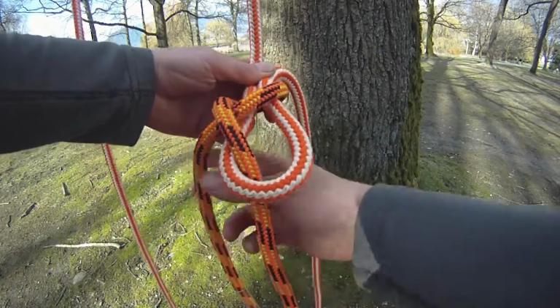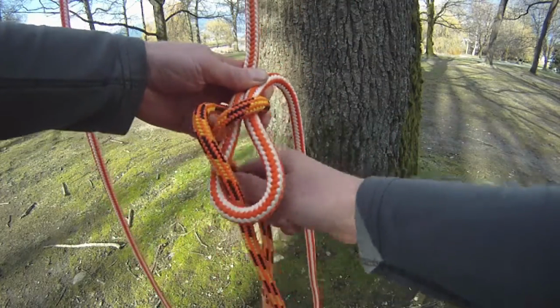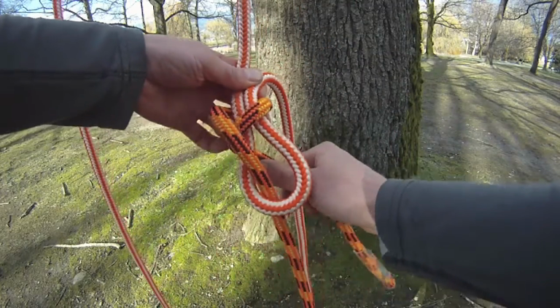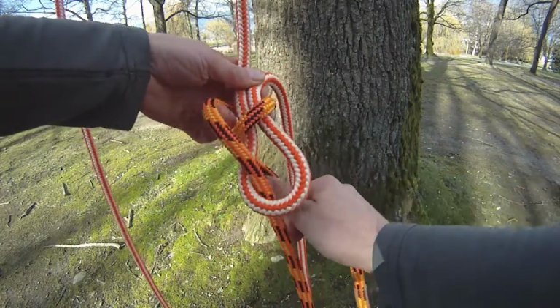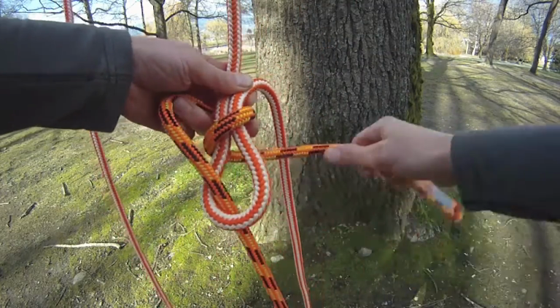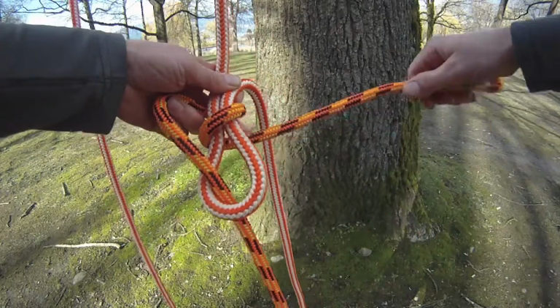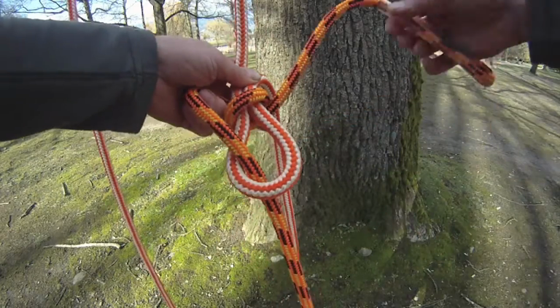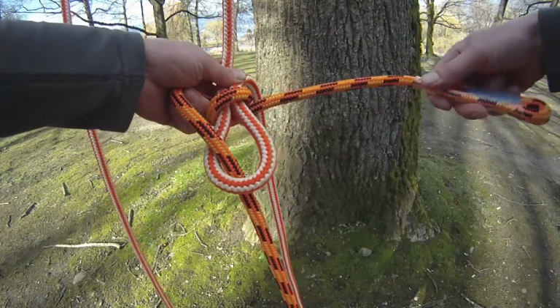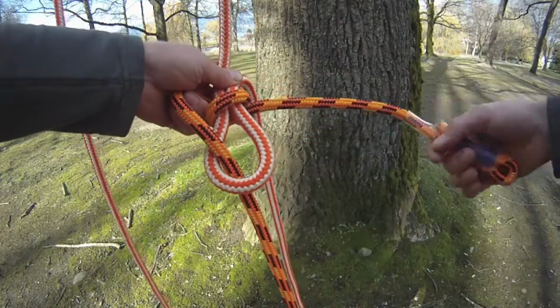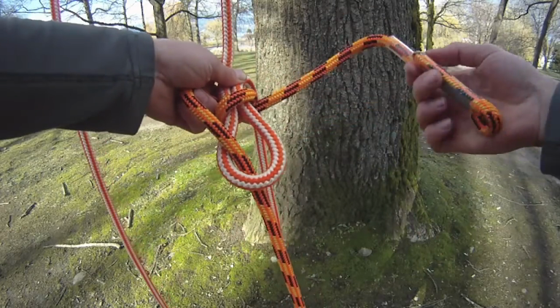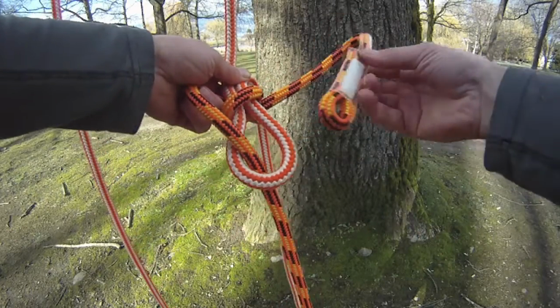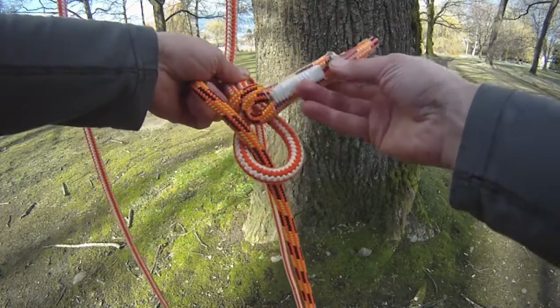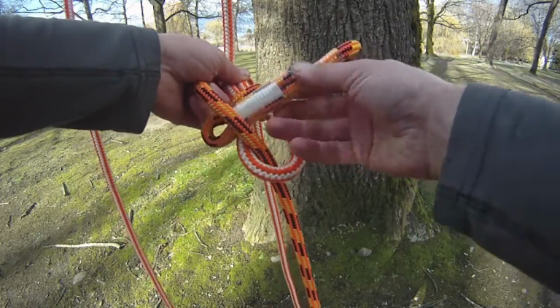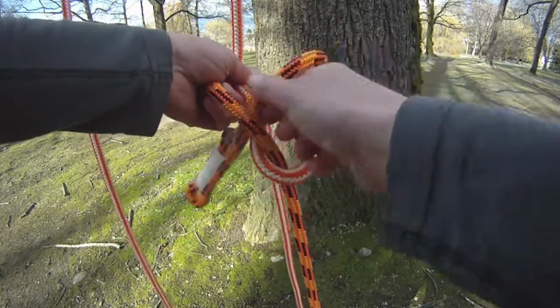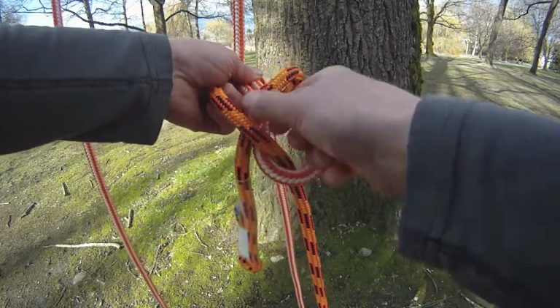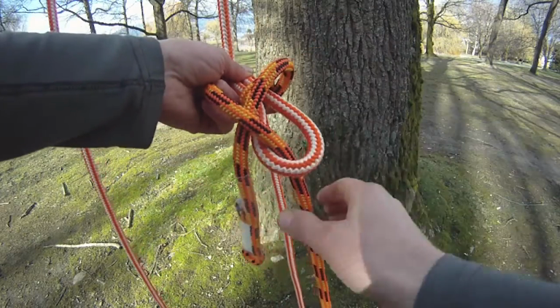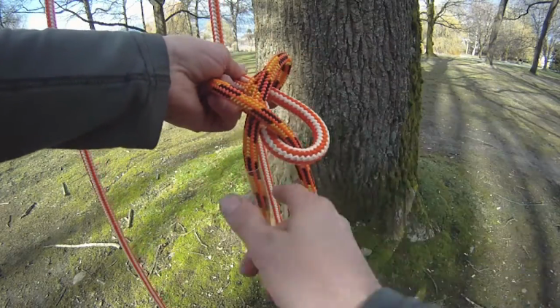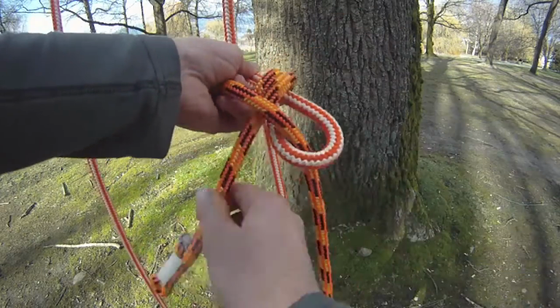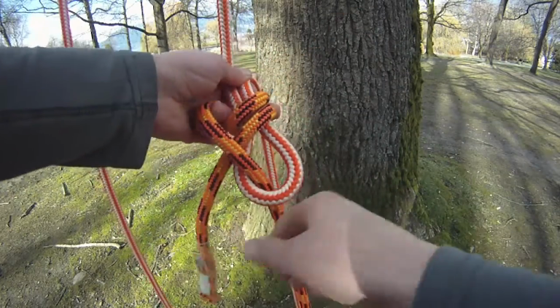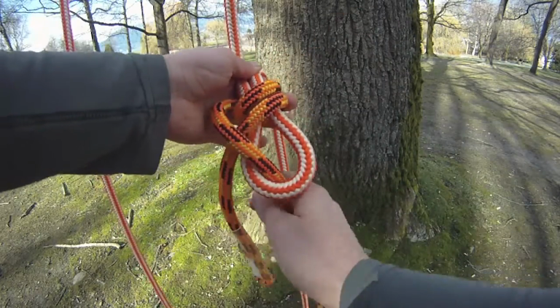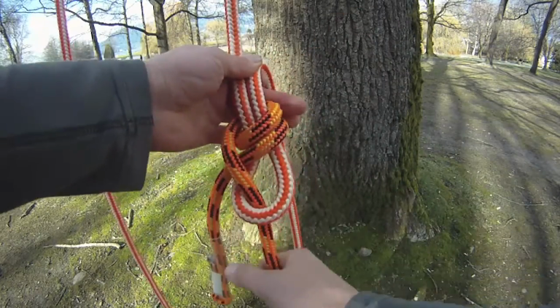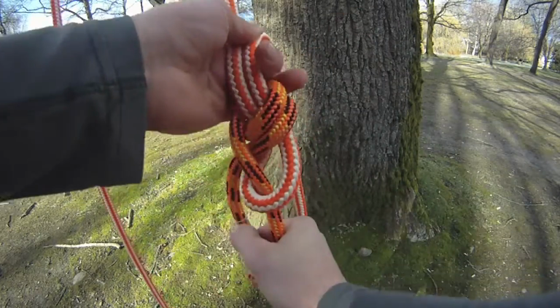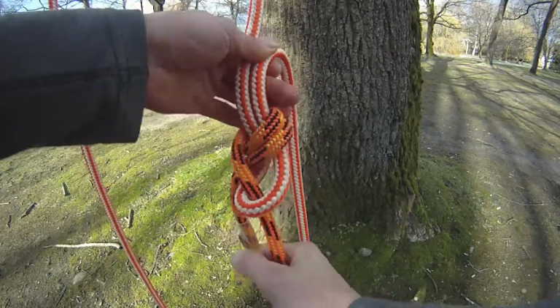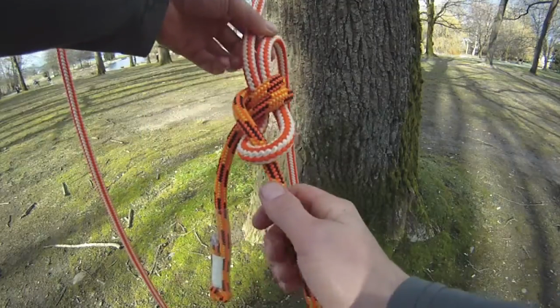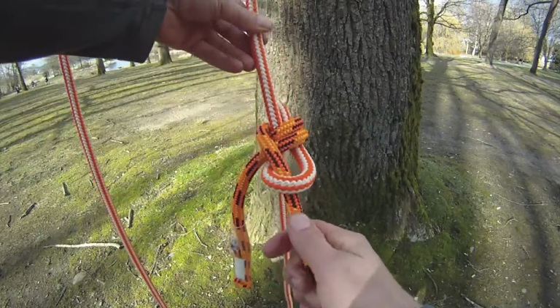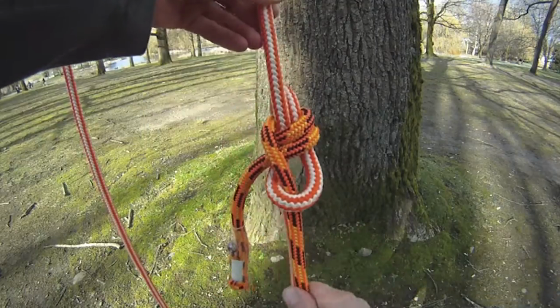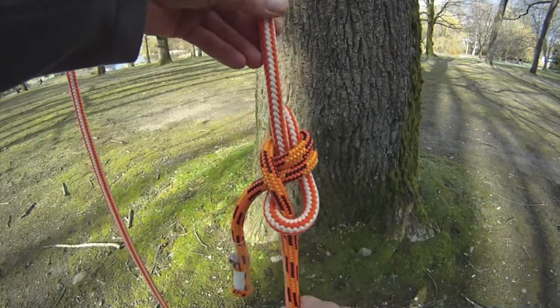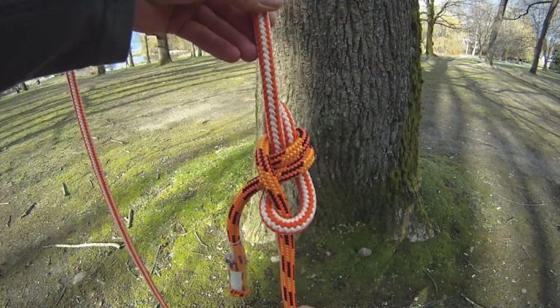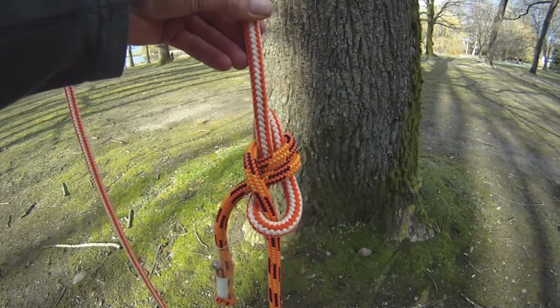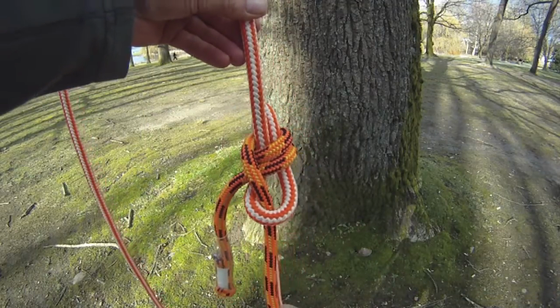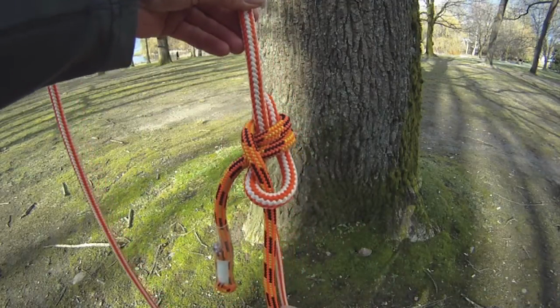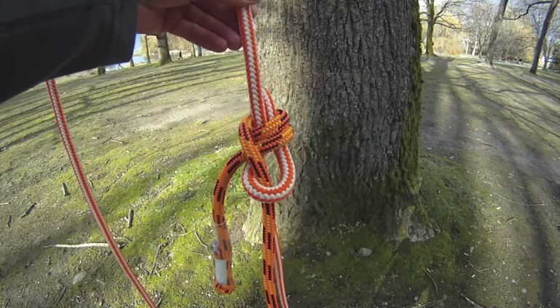Basically the weaver's knot is just a sheet bend but with two turns. And there you have it — simple as that.